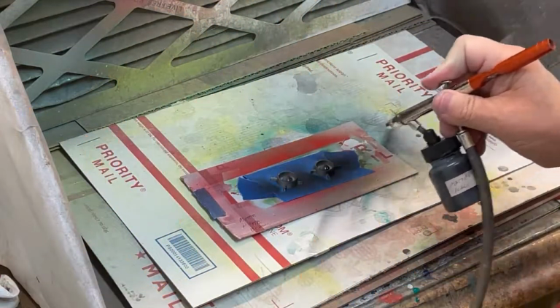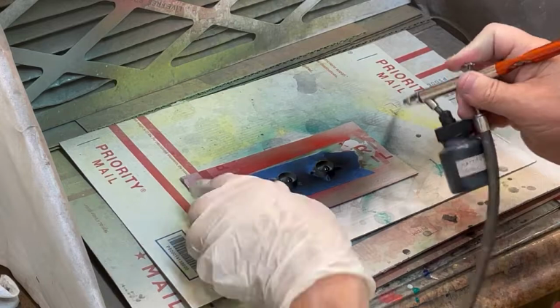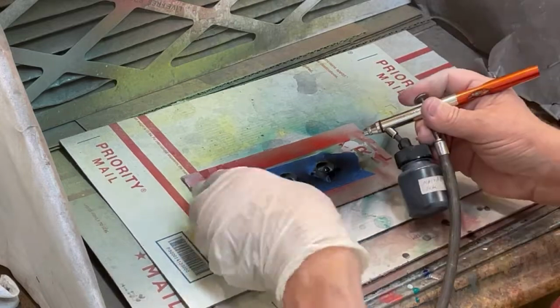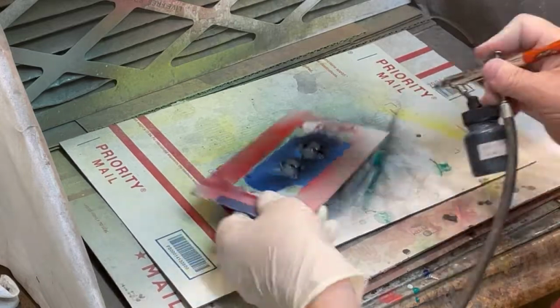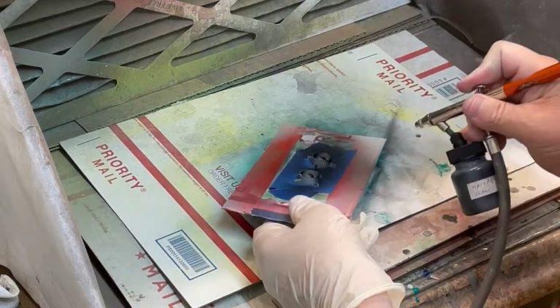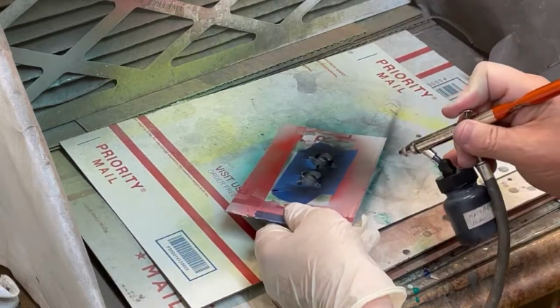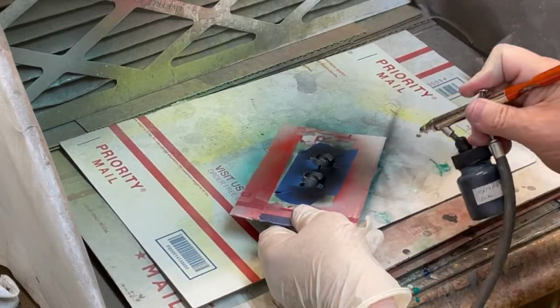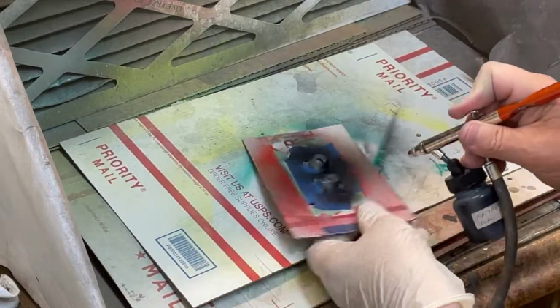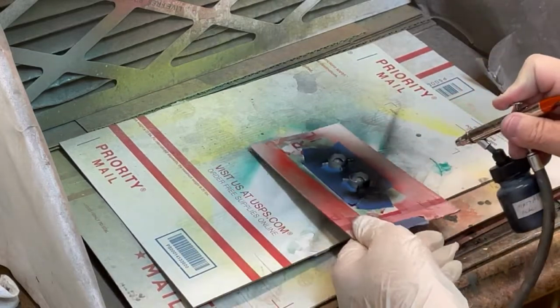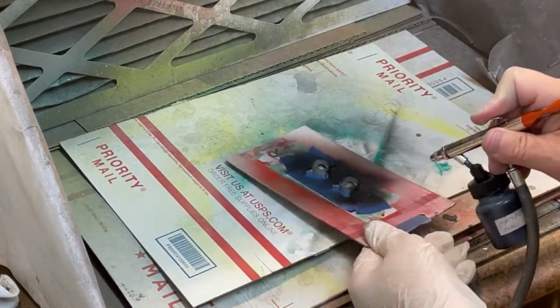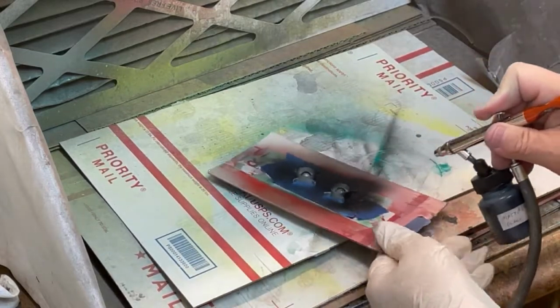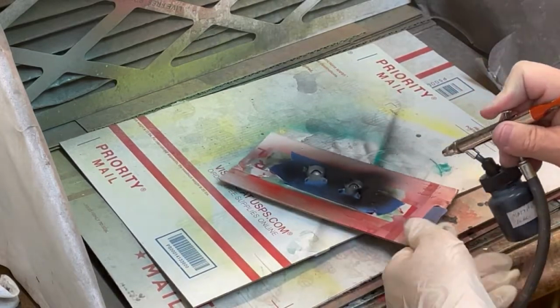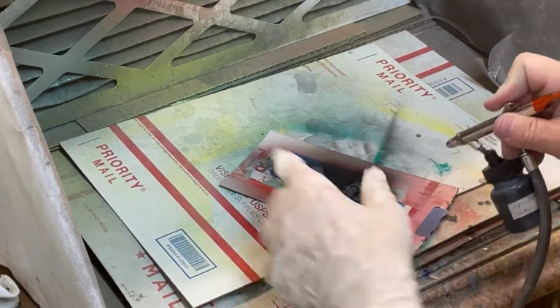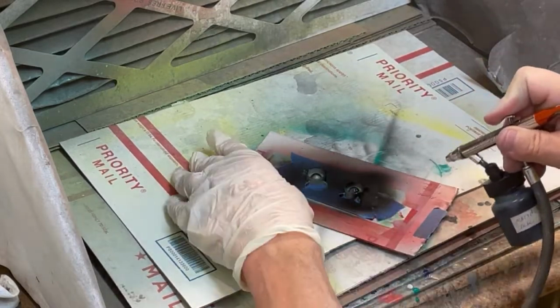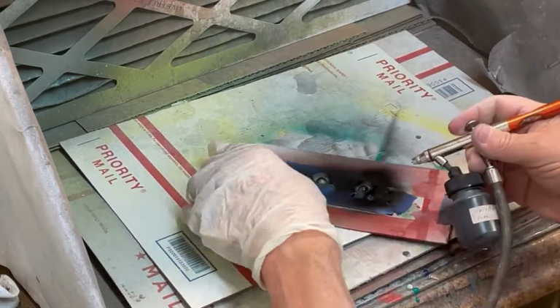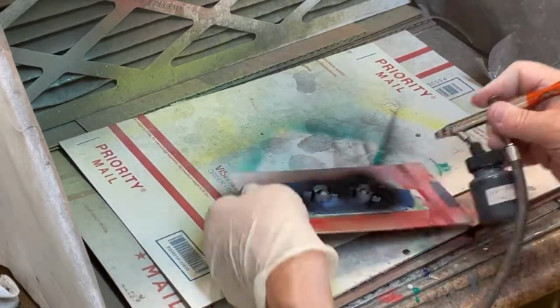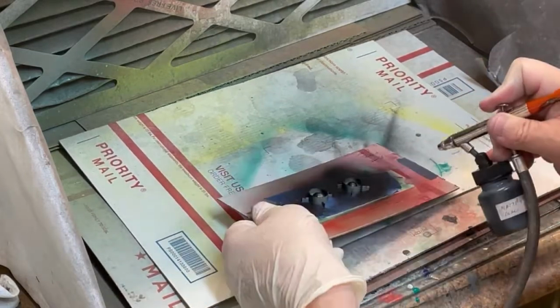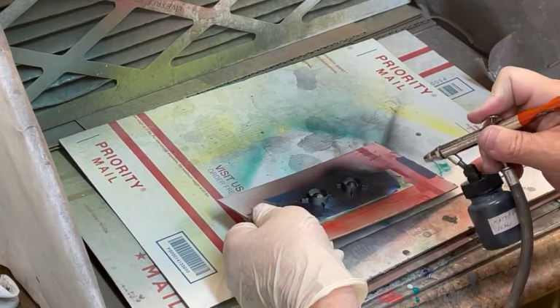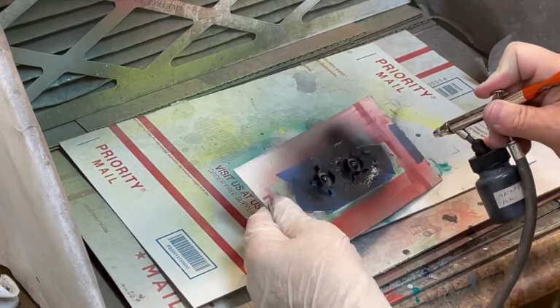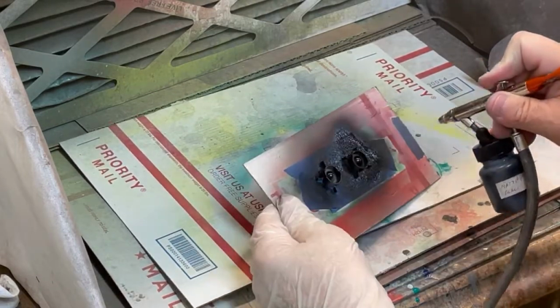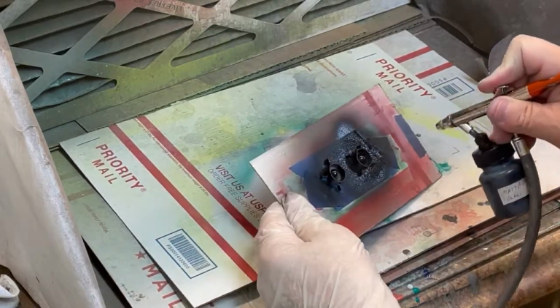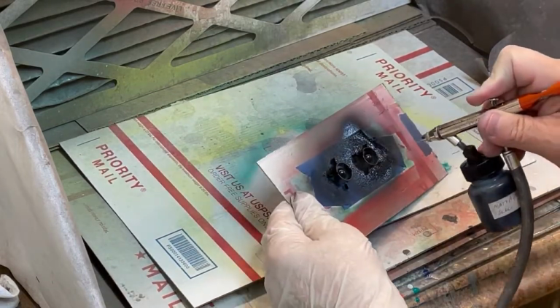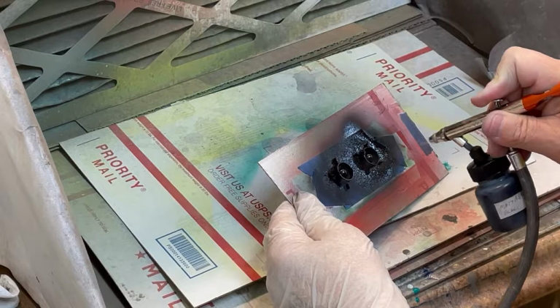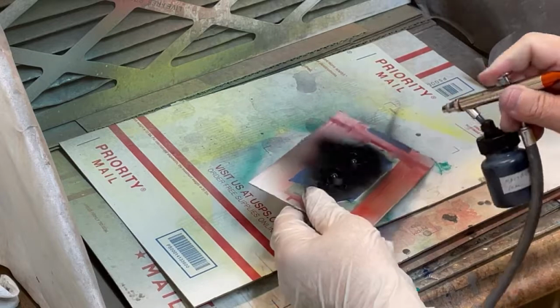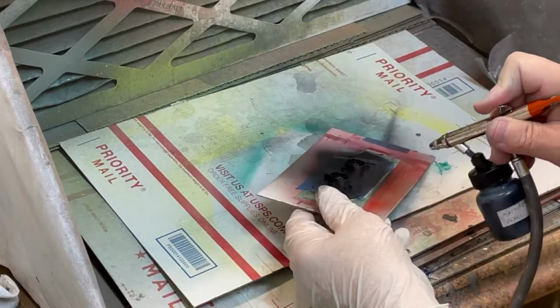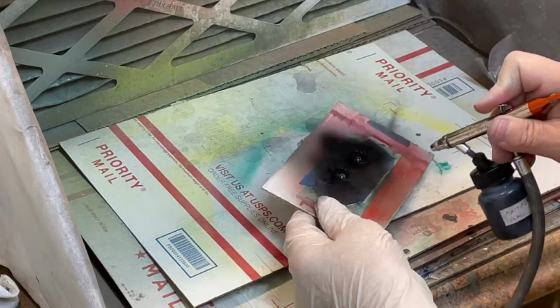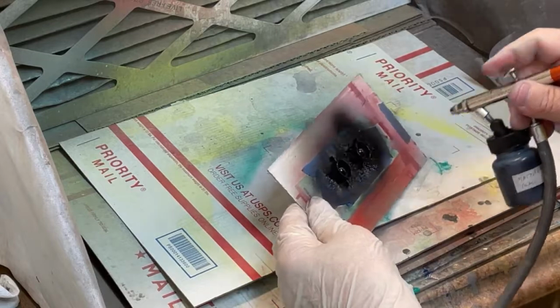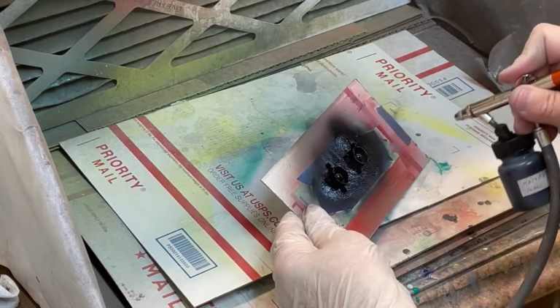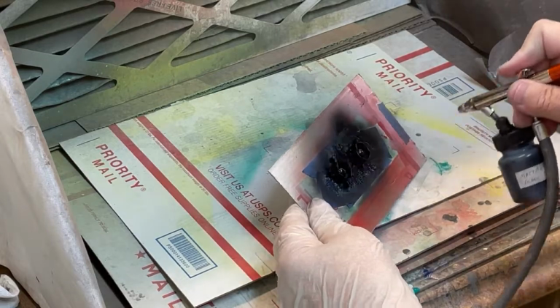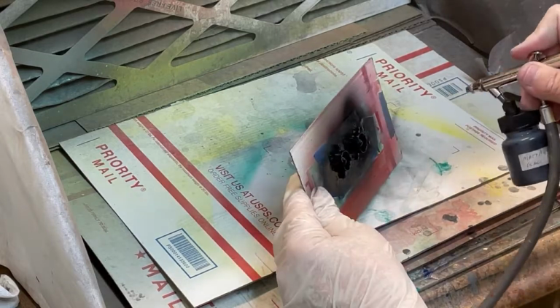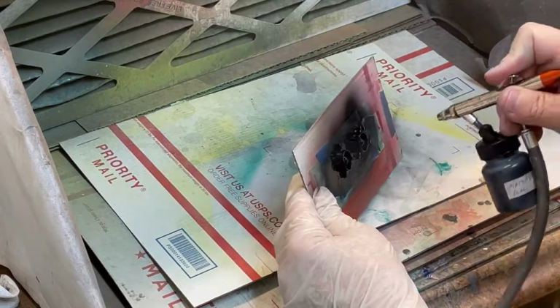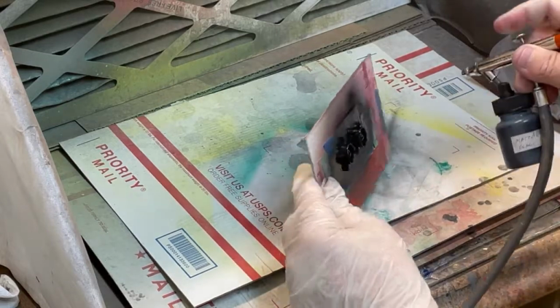TCP 433 matte black is being sprayed on the fans for the inner rotor.